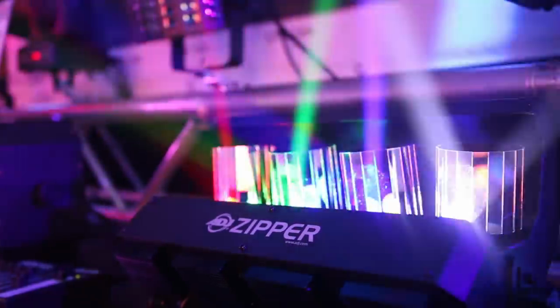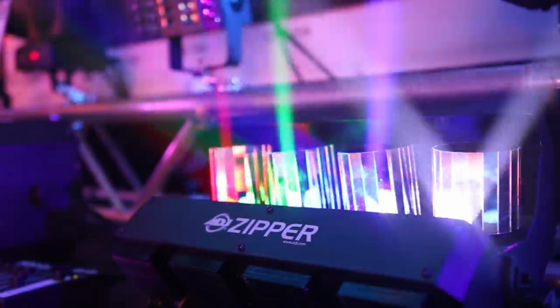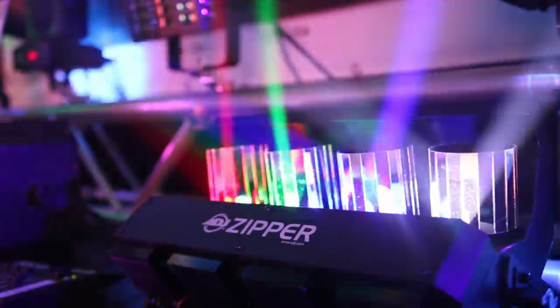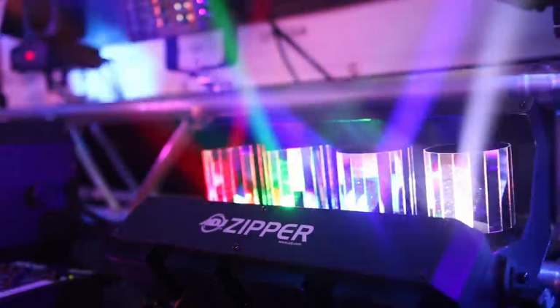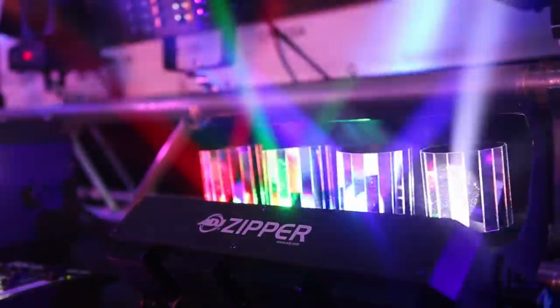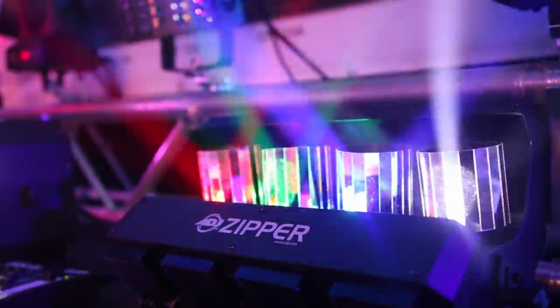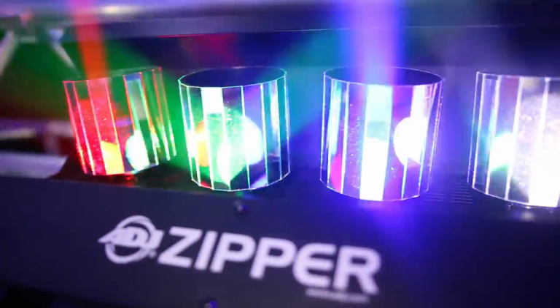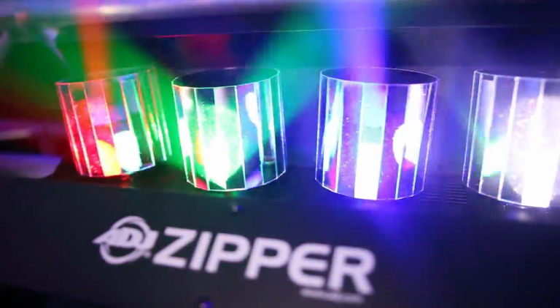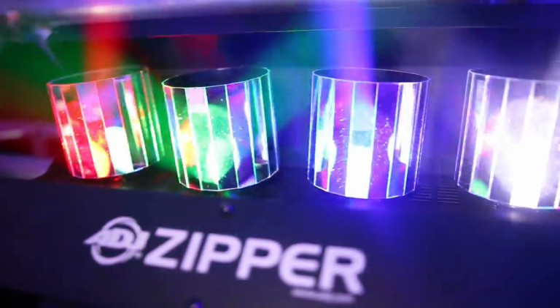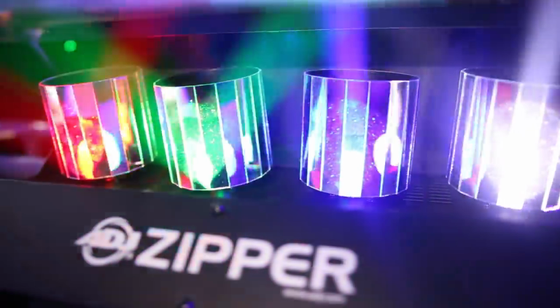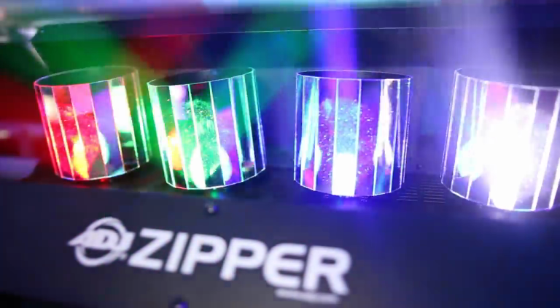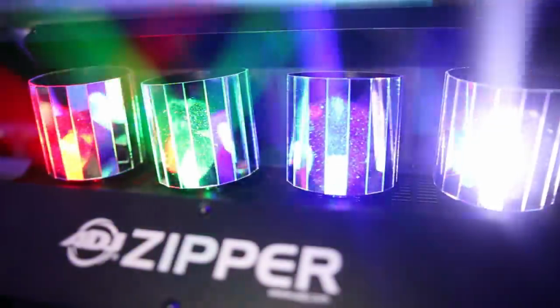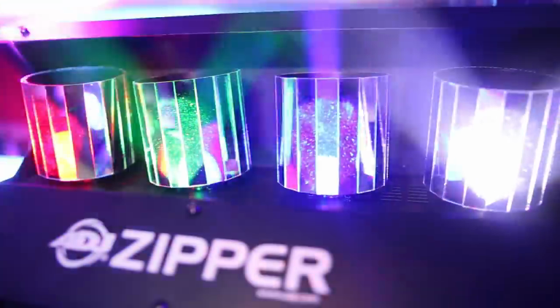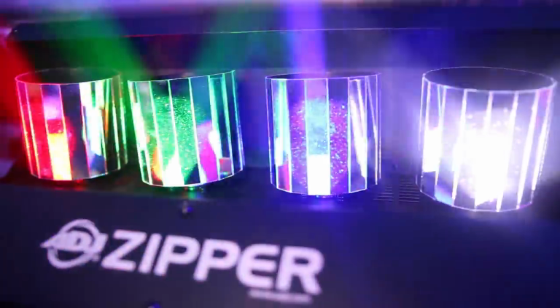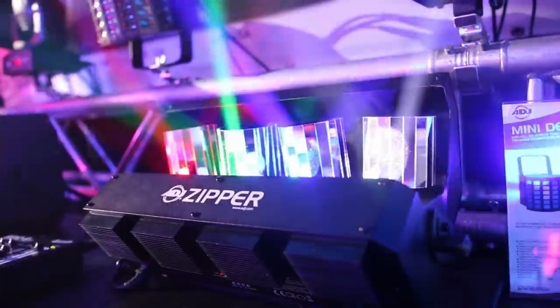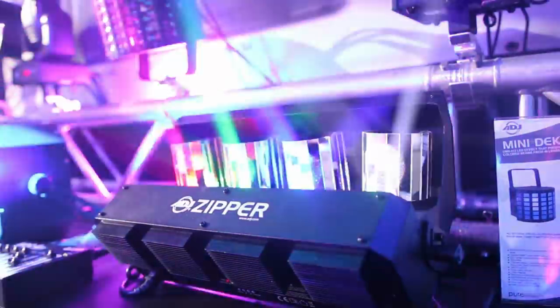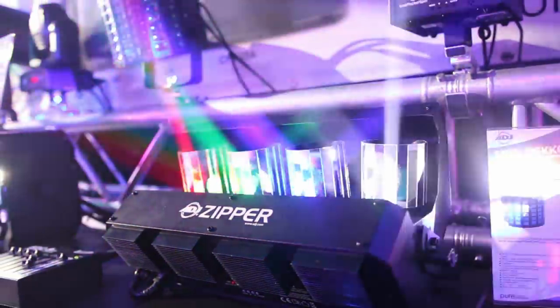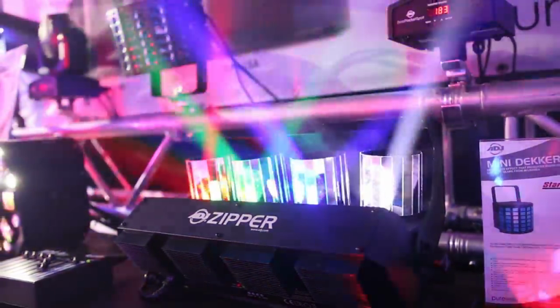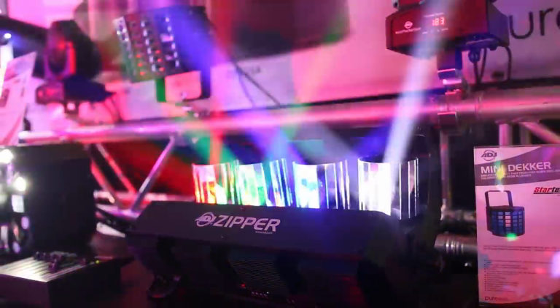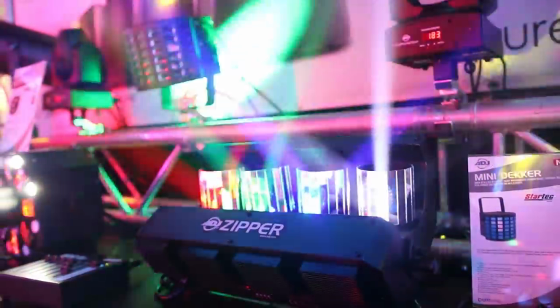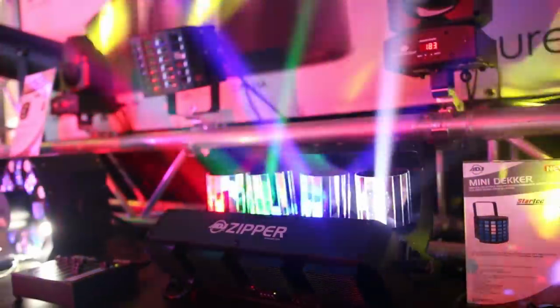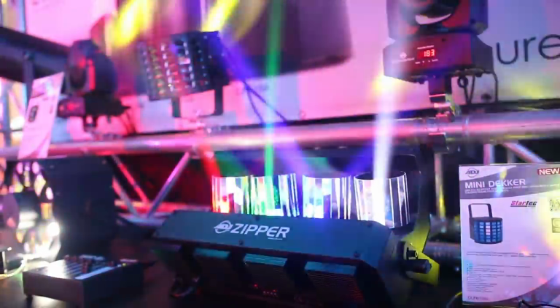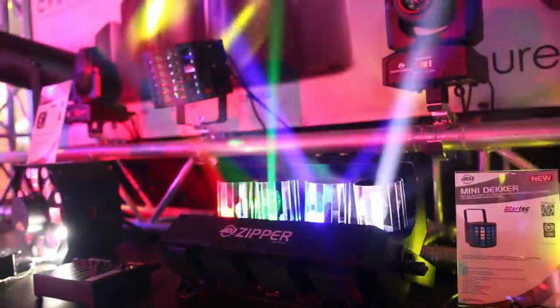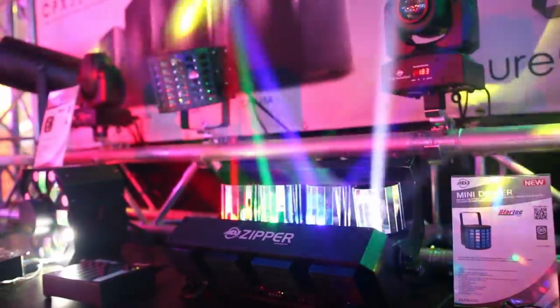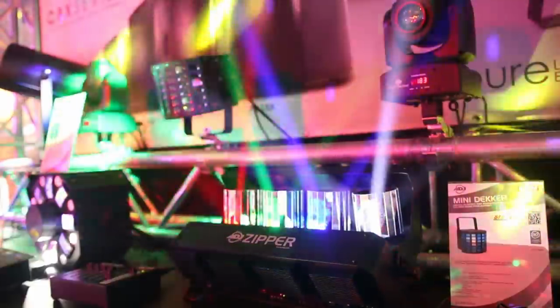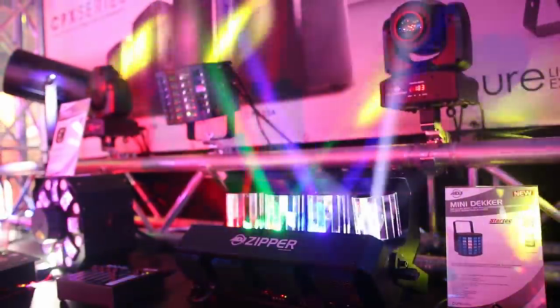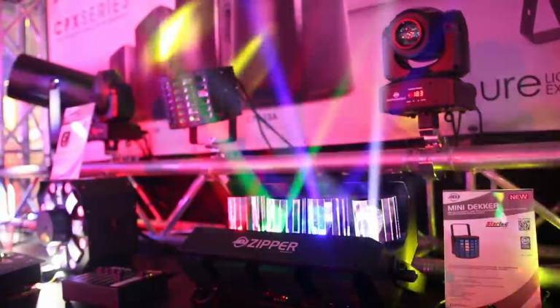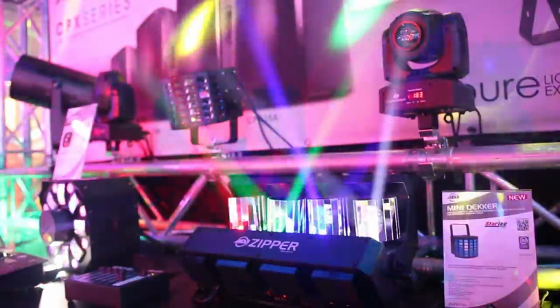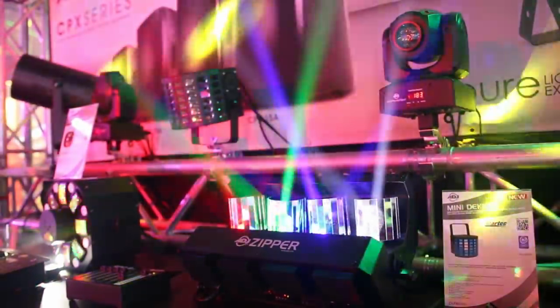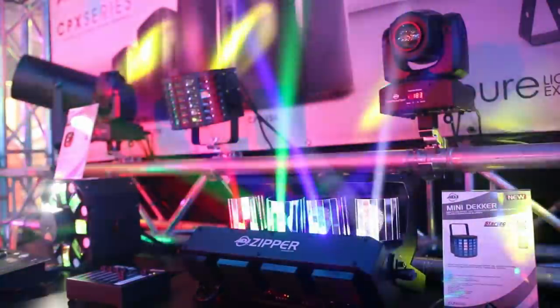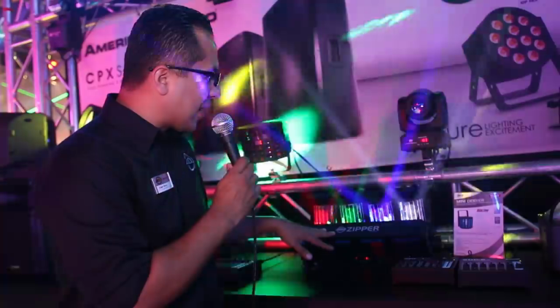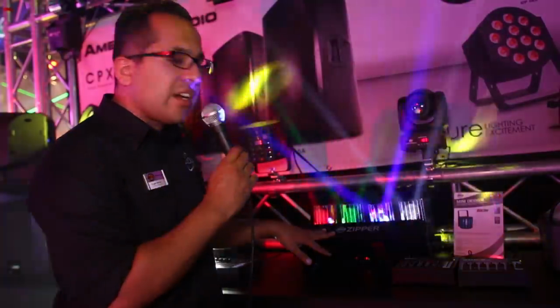What's nice about the barrel rotation on here is it's actually swiveling. So if you had these in a large venue, you can actually see the beams almost shifting throughout the barrel. So with some fog or haze, you'll definitely get the effect out of here.